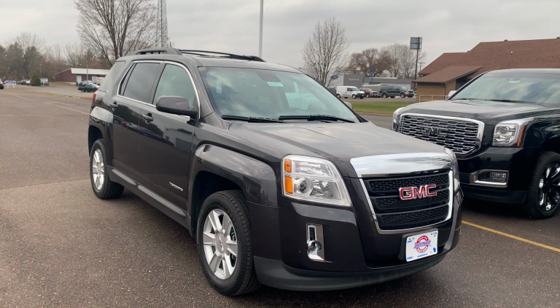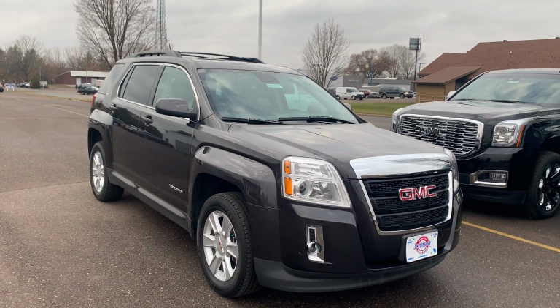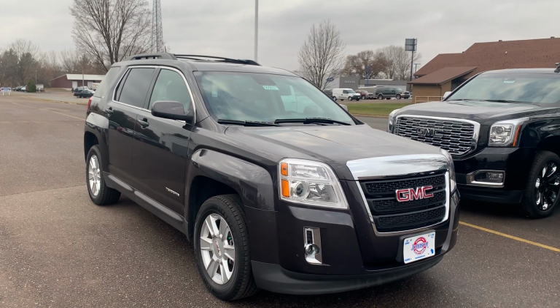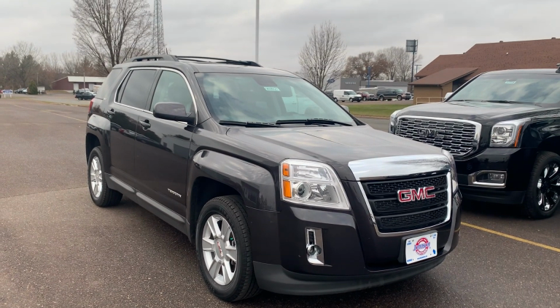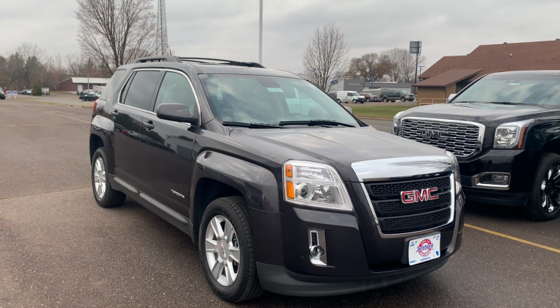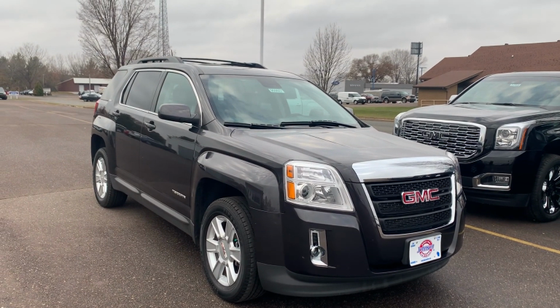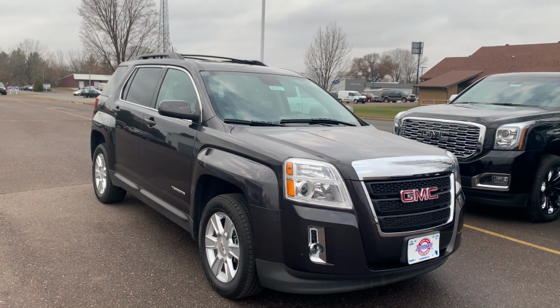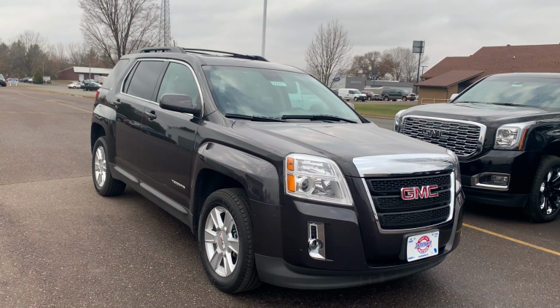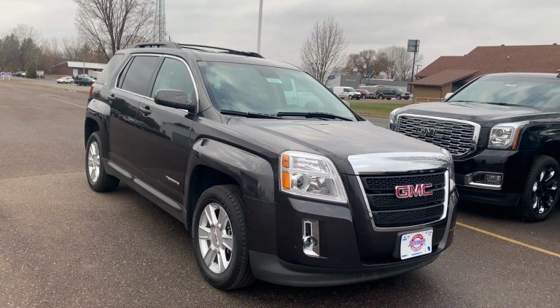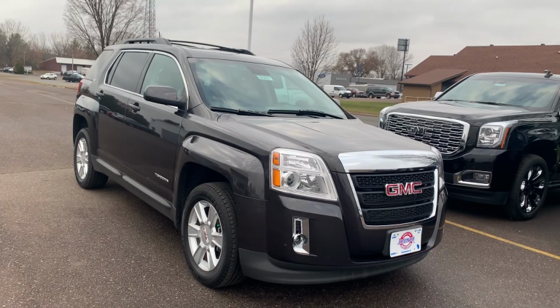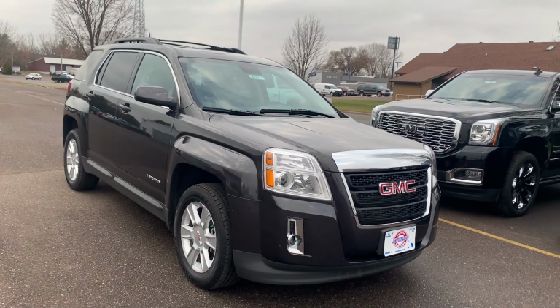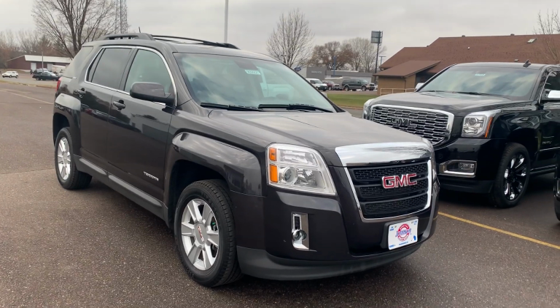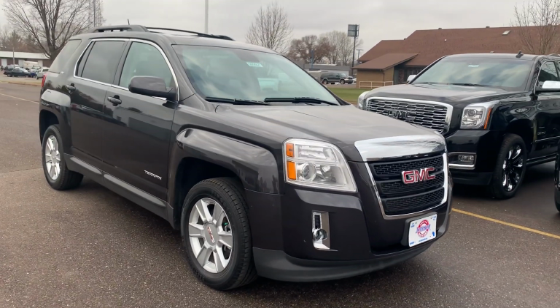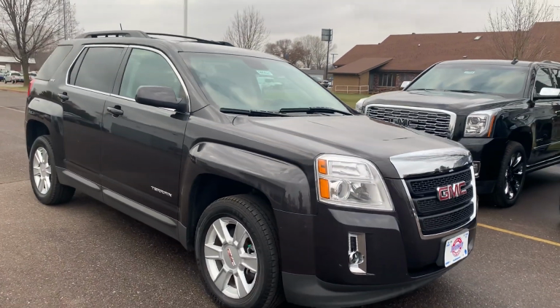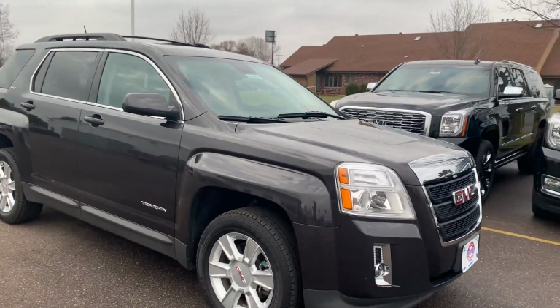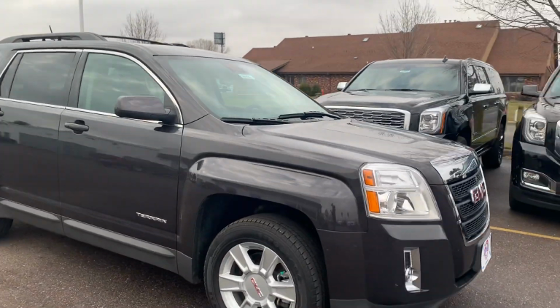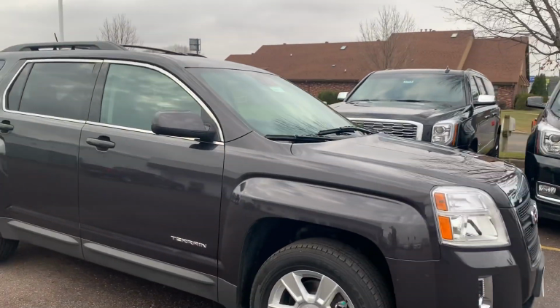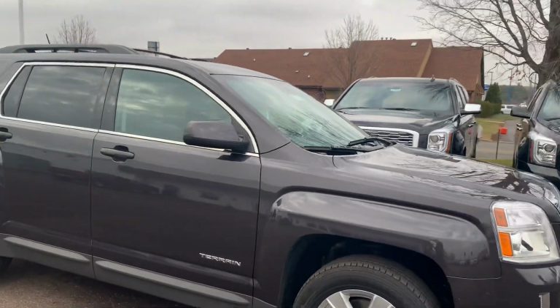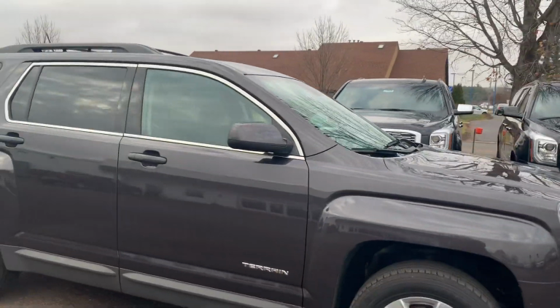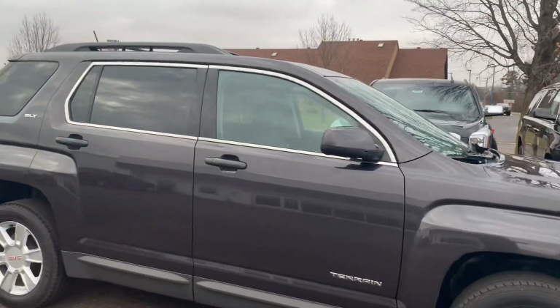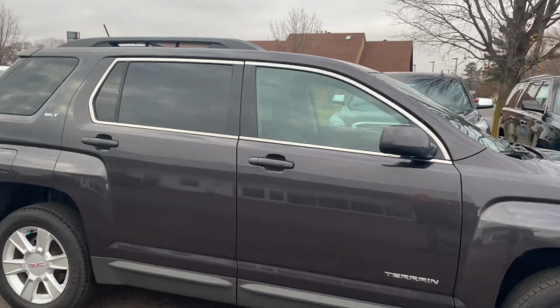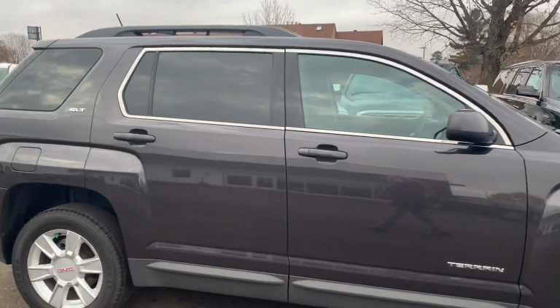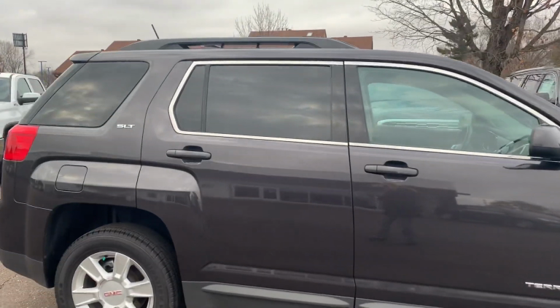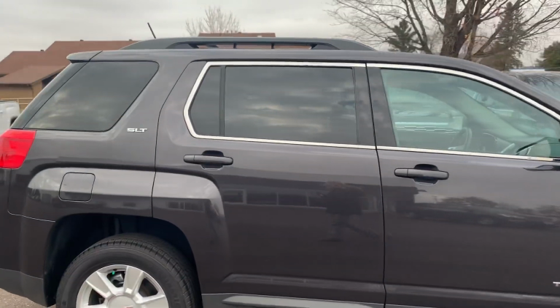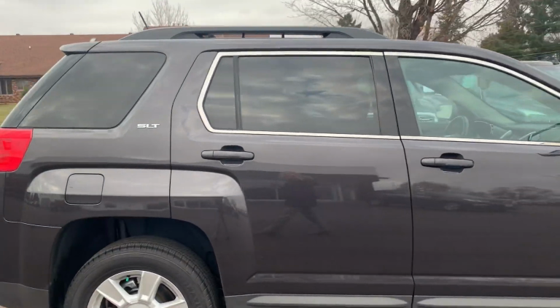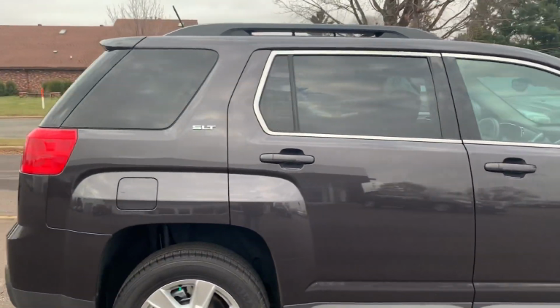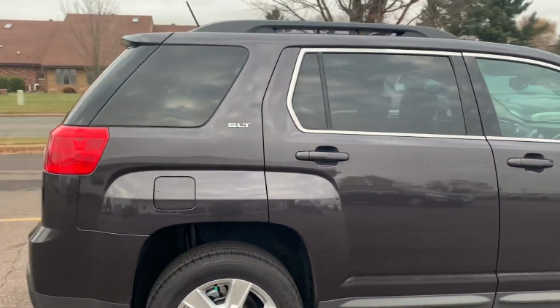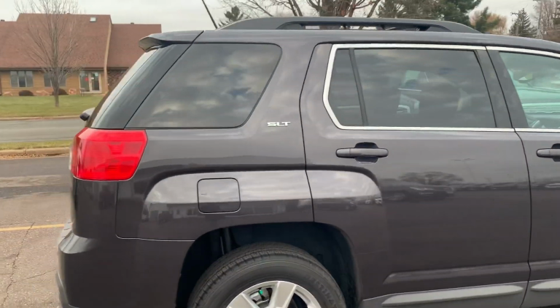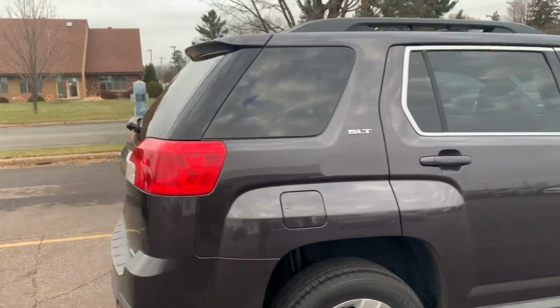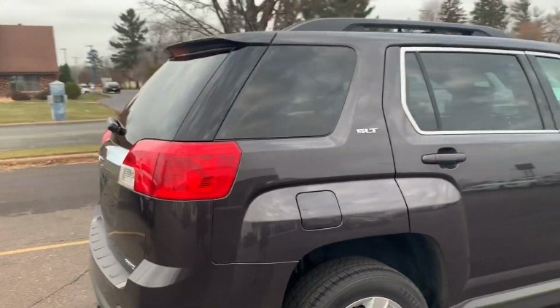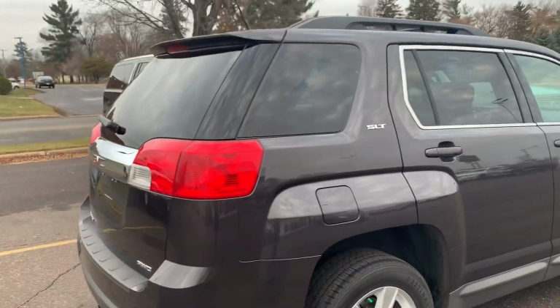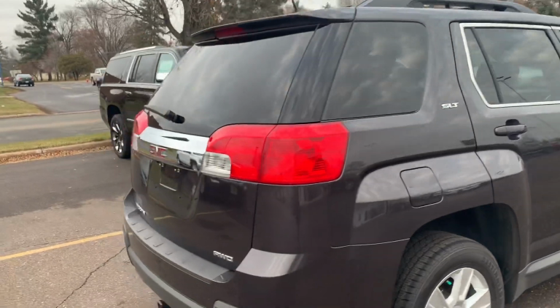Good afternoon, this is Michelle from Johnson Motors in Menomonee, Wisconsin. This is a 2013 GMC Terrain SLT1. It has a 3.6 liter V6, it's all-wheel drive, and it is an iridium metallic color.